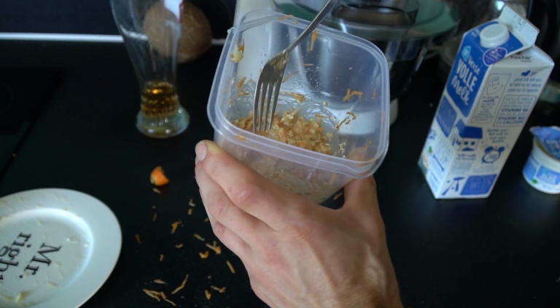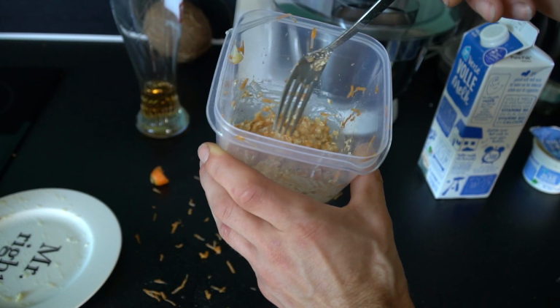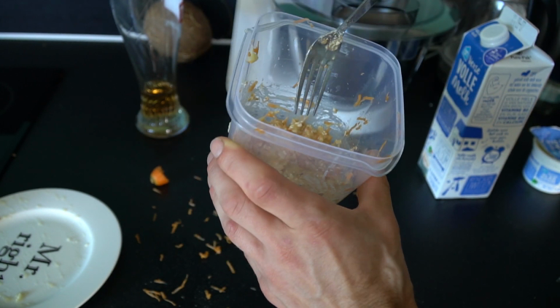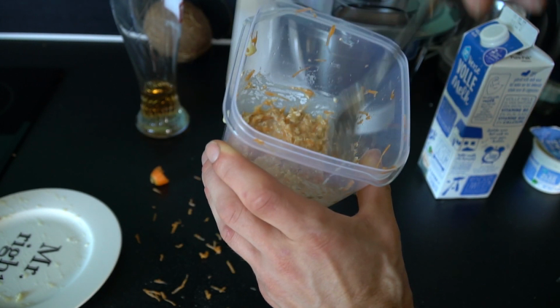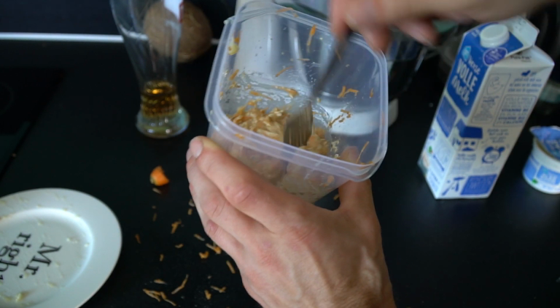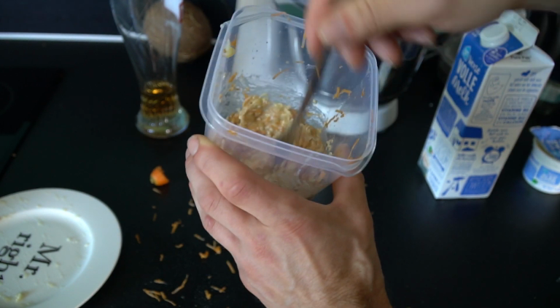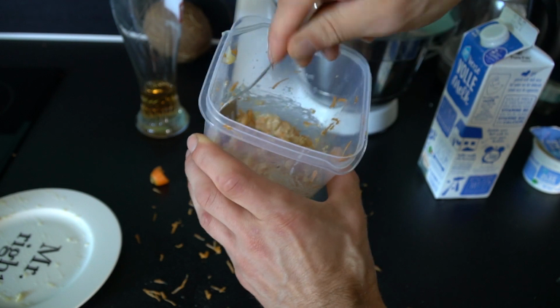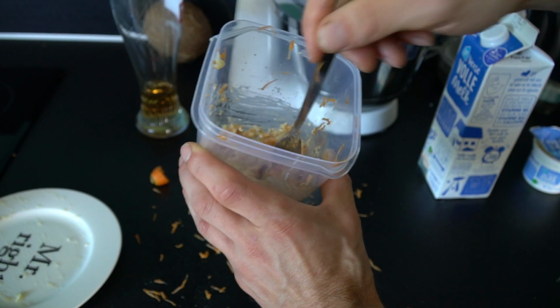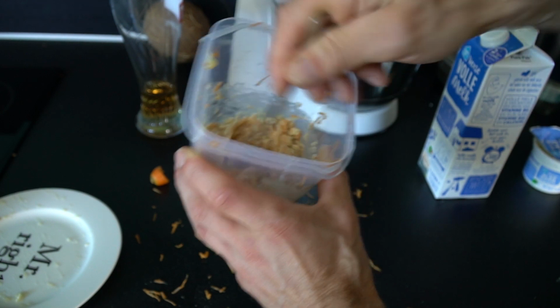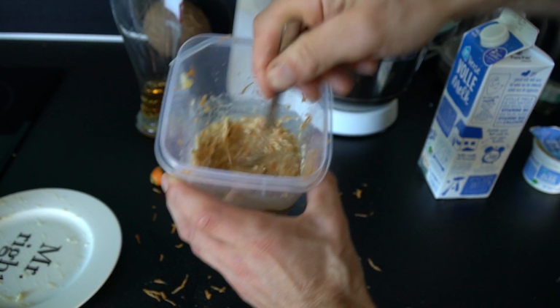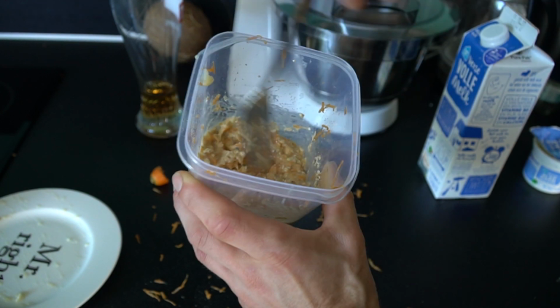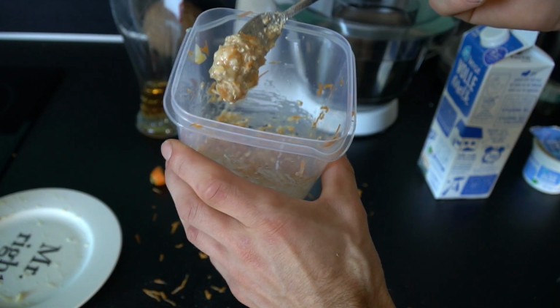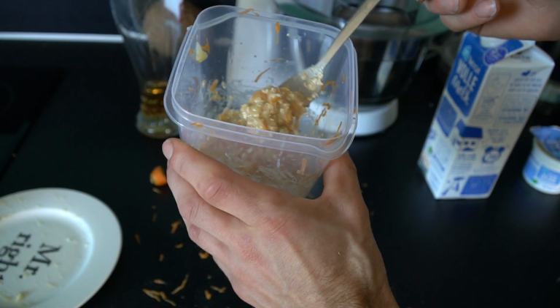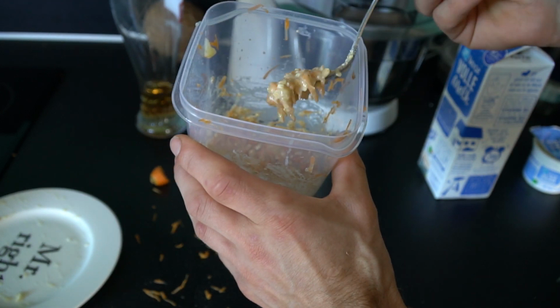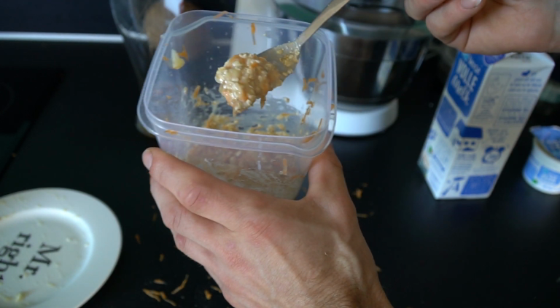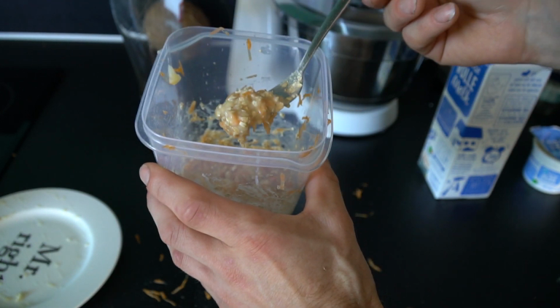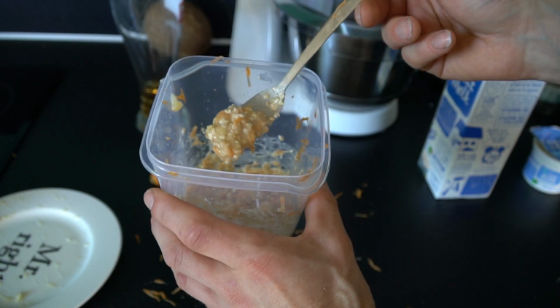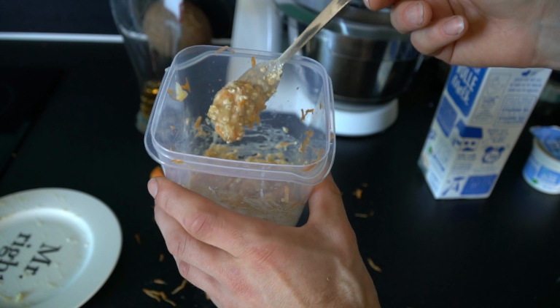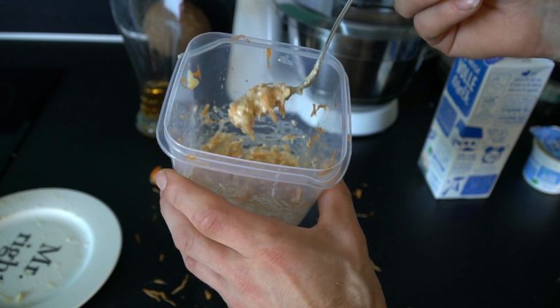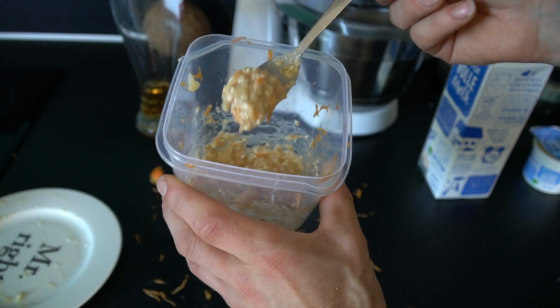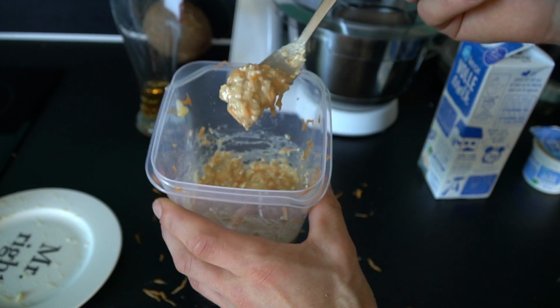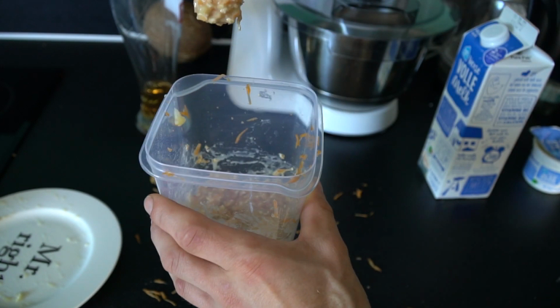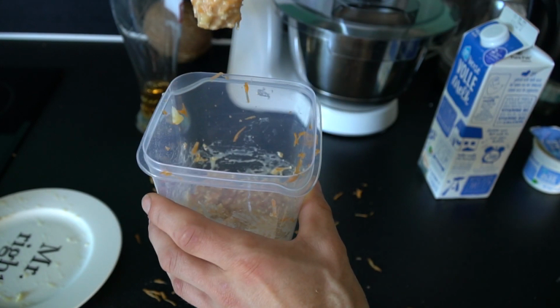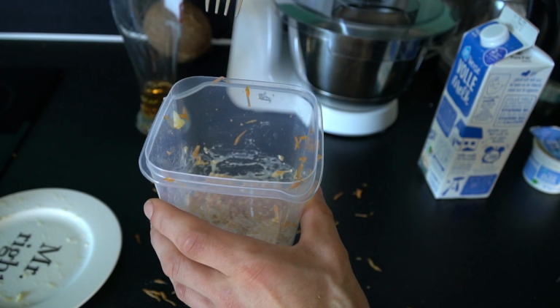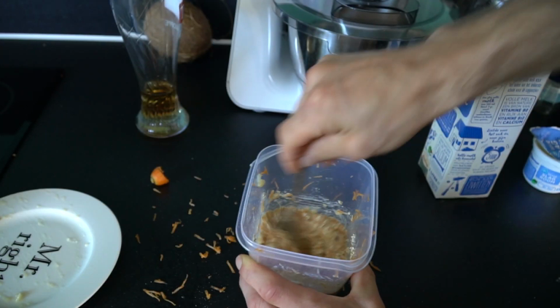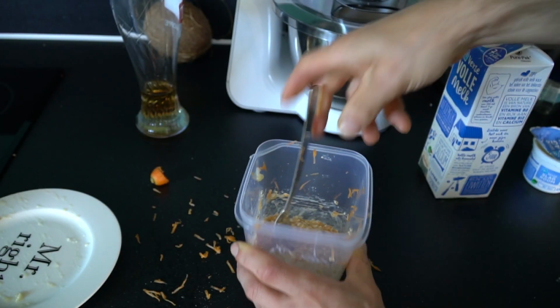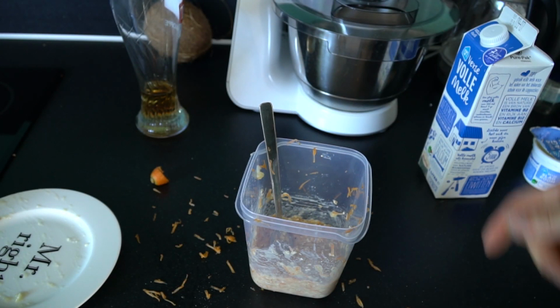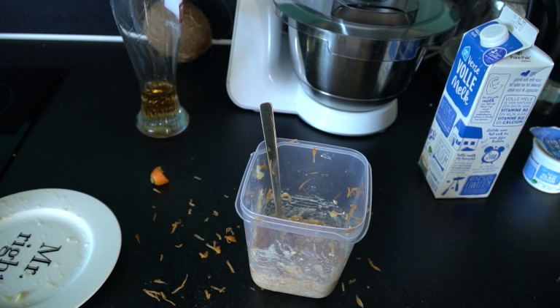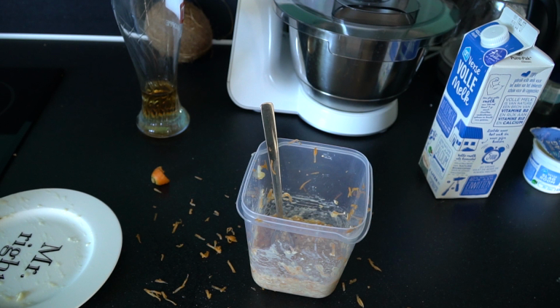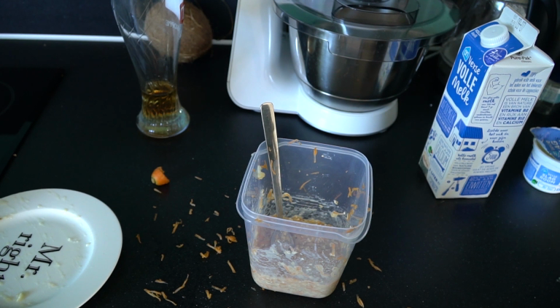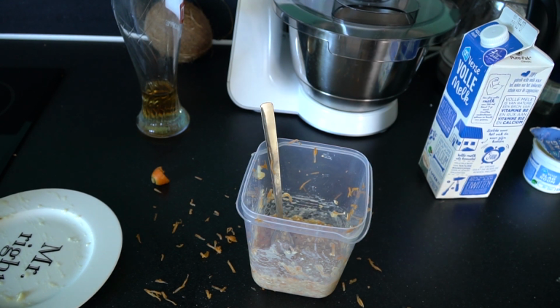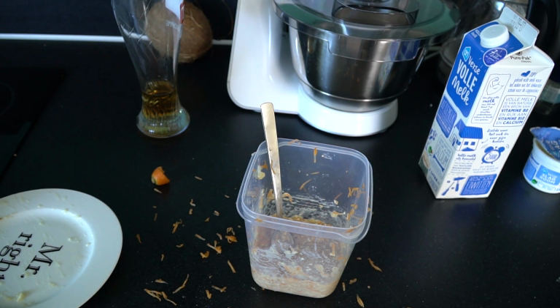It's not that I say this out of experience, because this is the first time I do this. So, anyone want to taste it? Alright then. That was the first one. Let's do the second one.